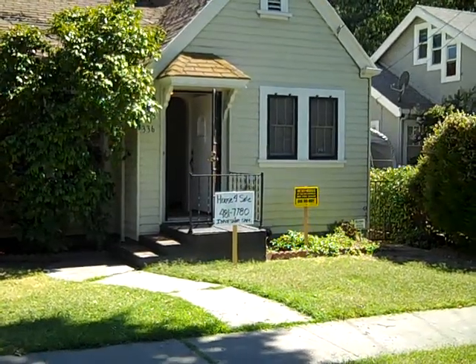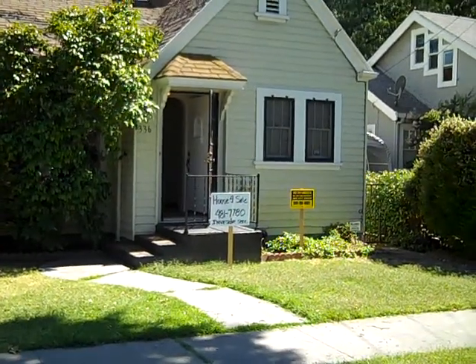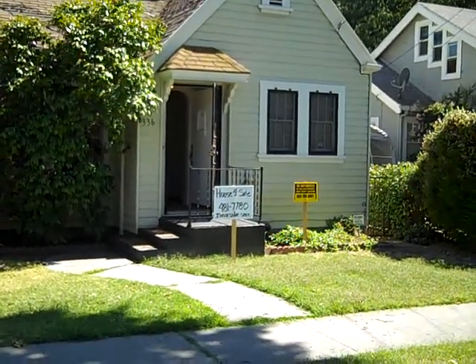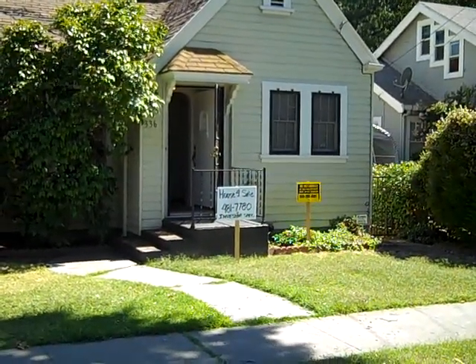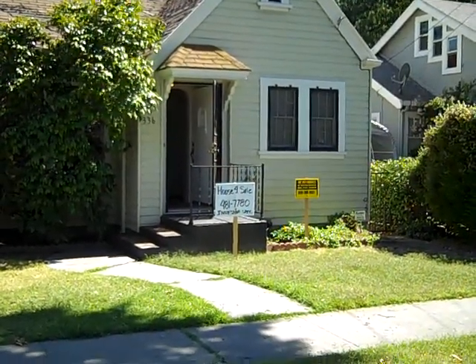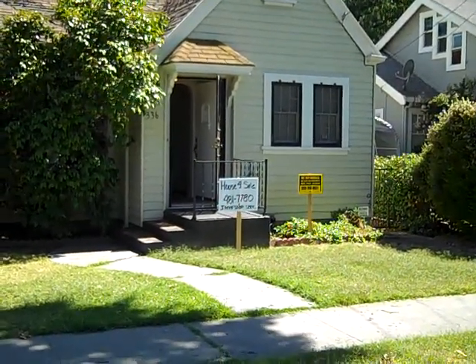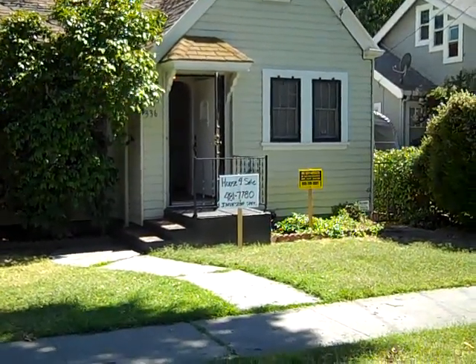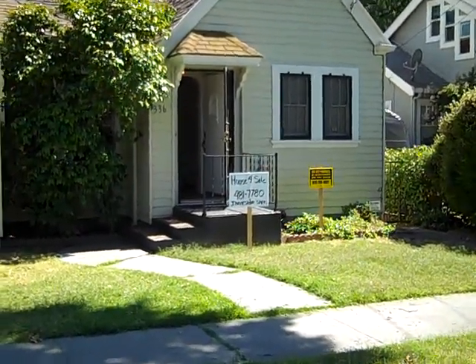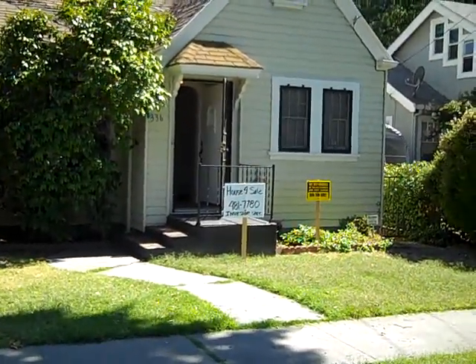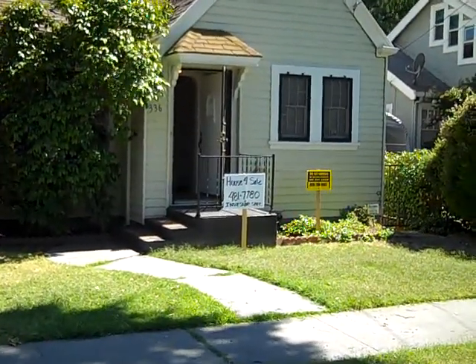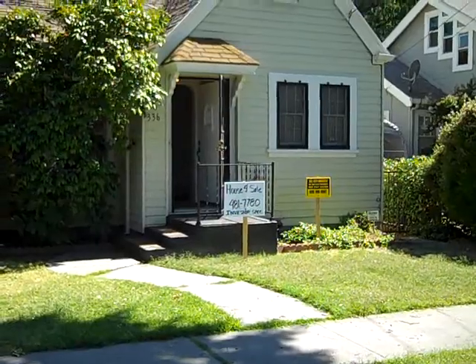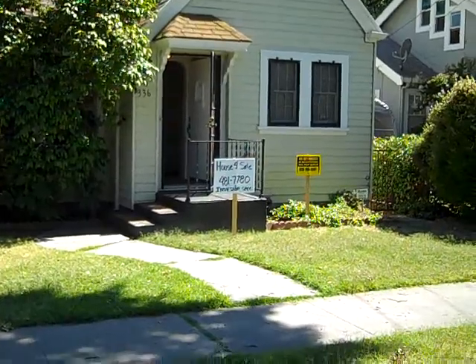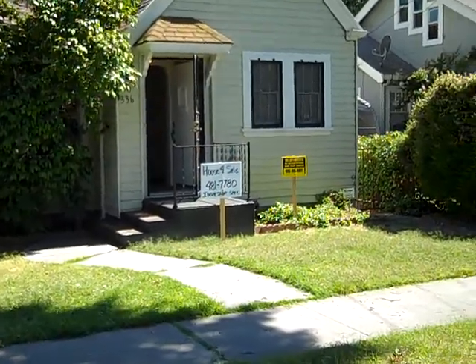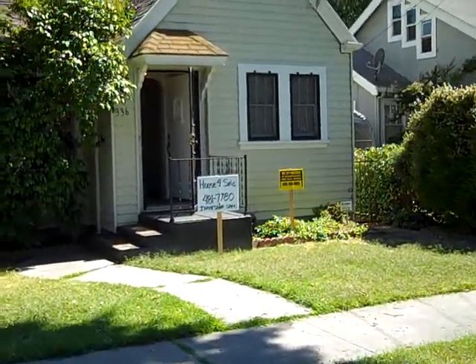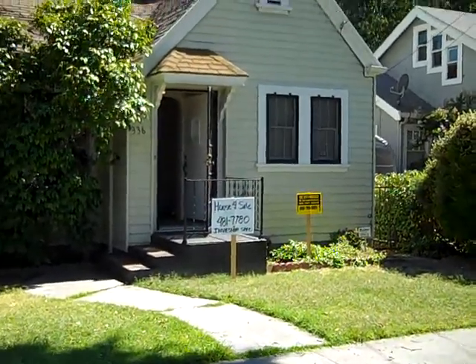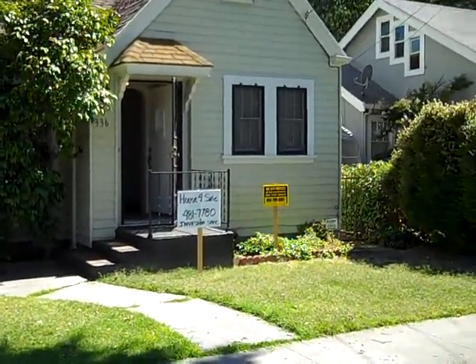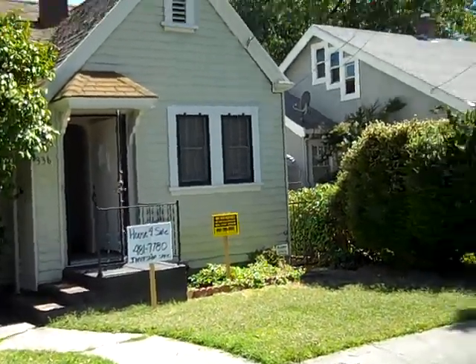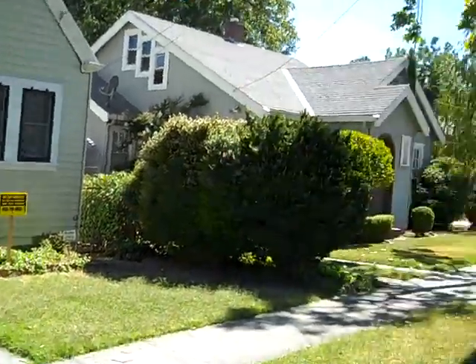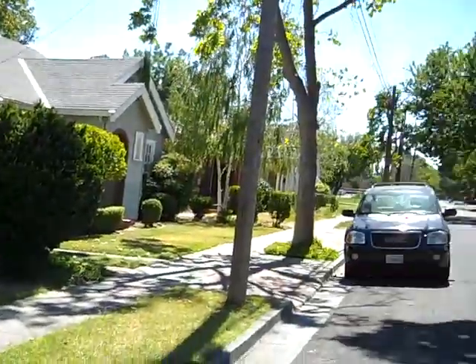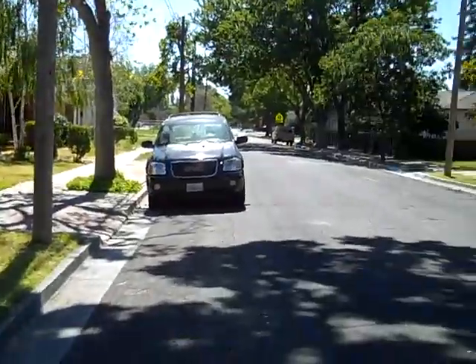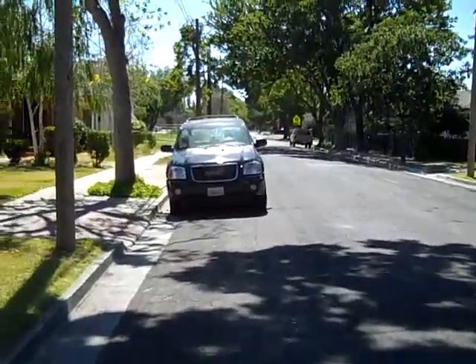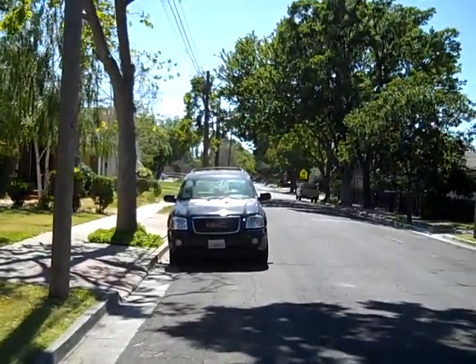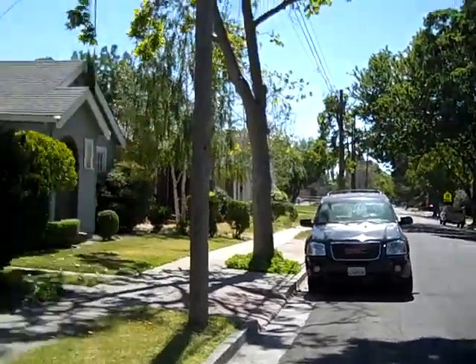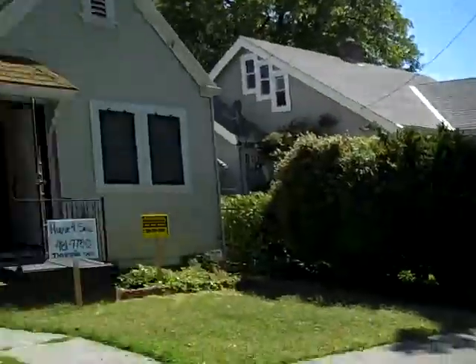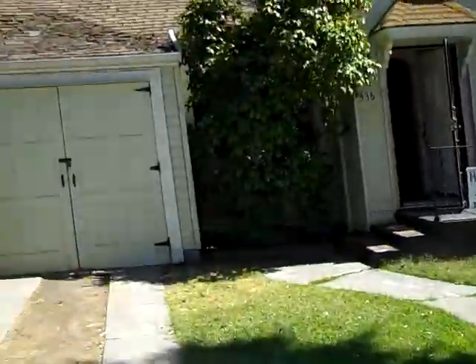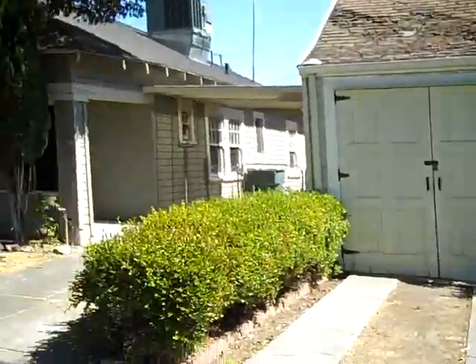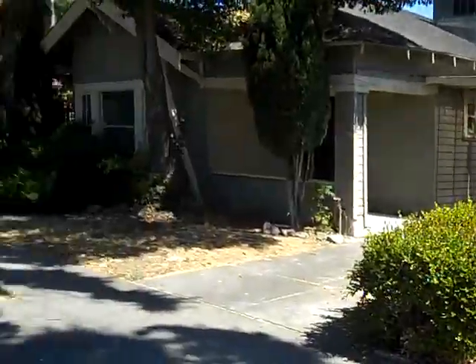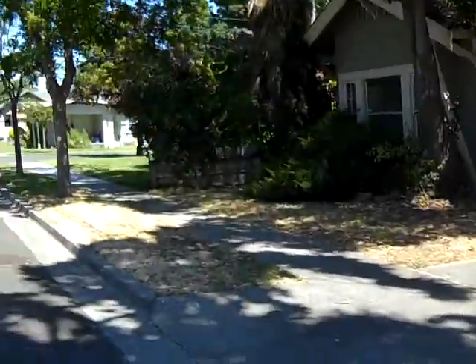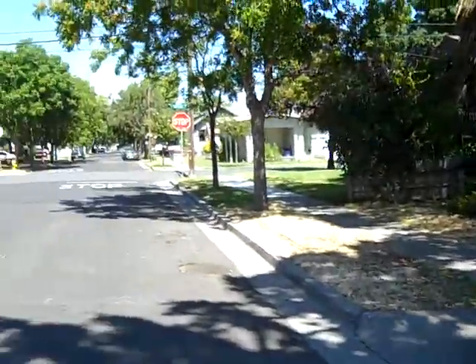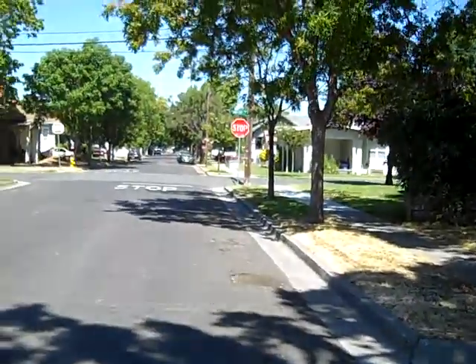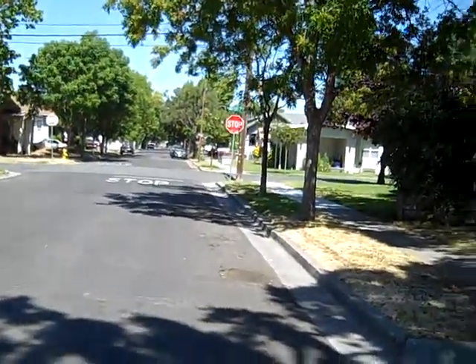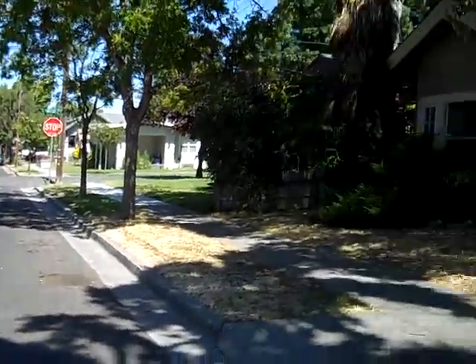Hello everyone, my name is Peter Westbrook and I want to show you 336 East Mendocino Avenue in Stockton. This is a great little neighborhood — it's right down the street from school, and I'm going to show you the neighborhood here.